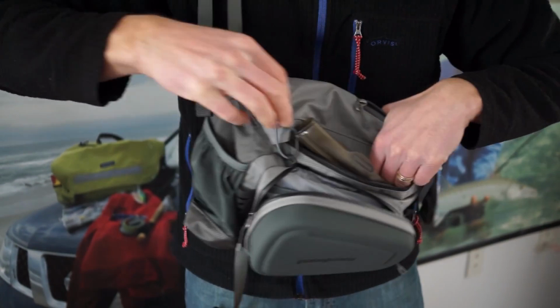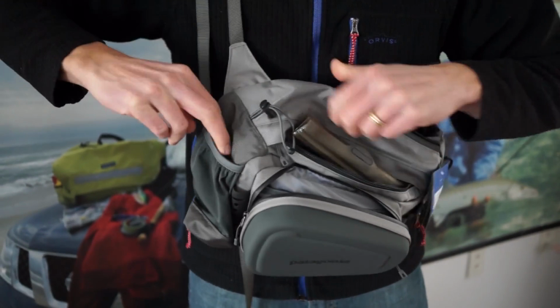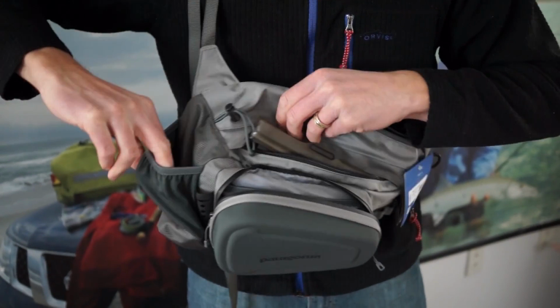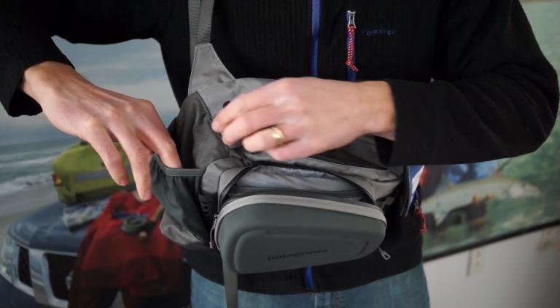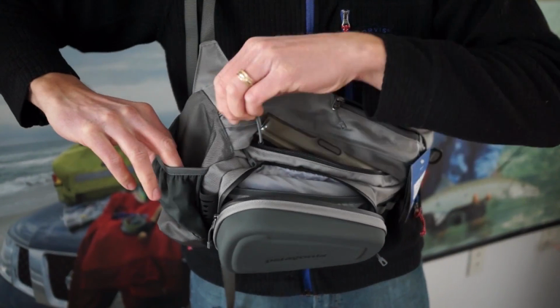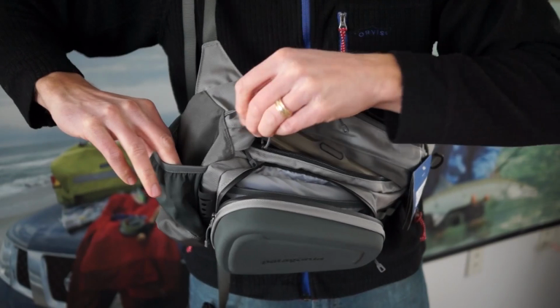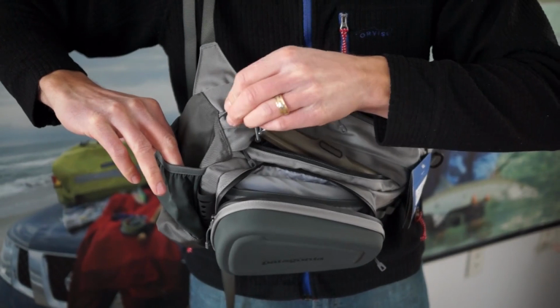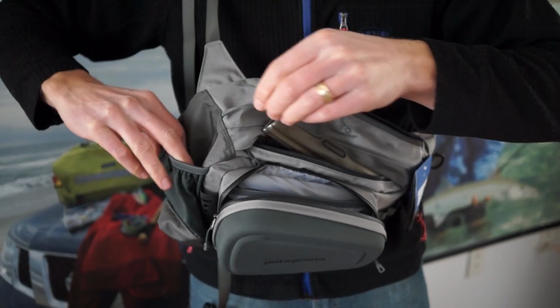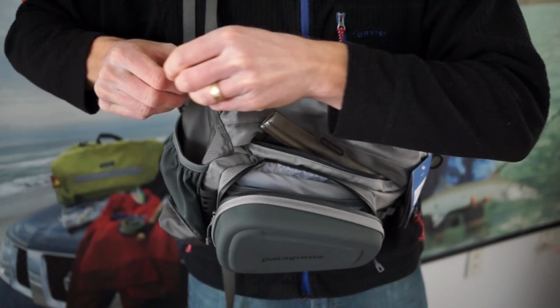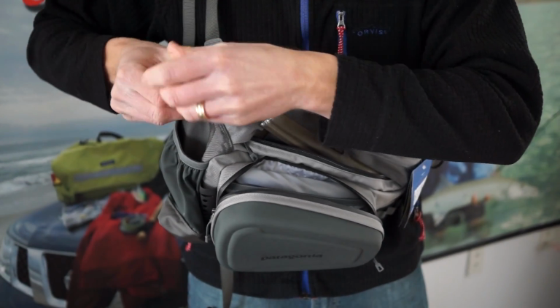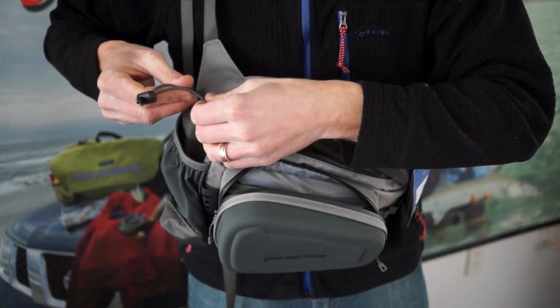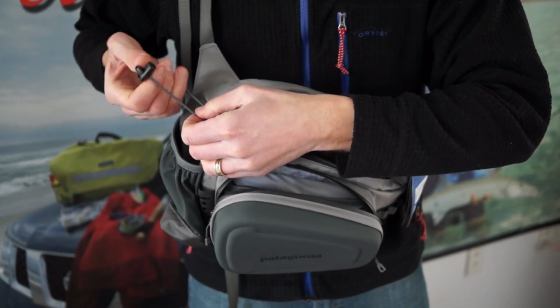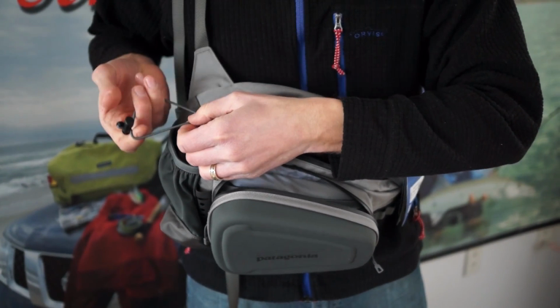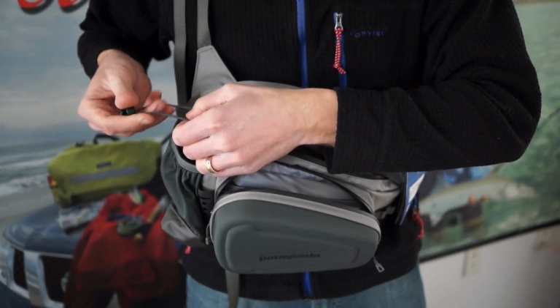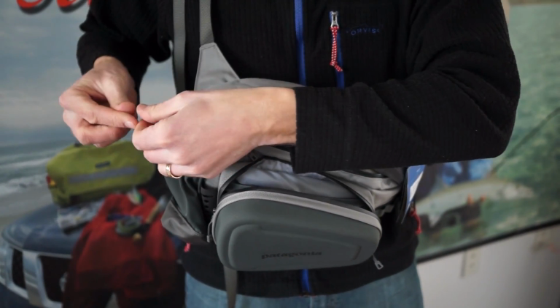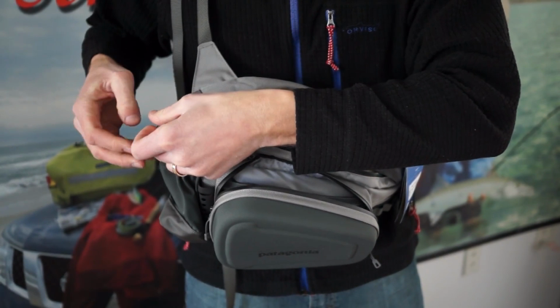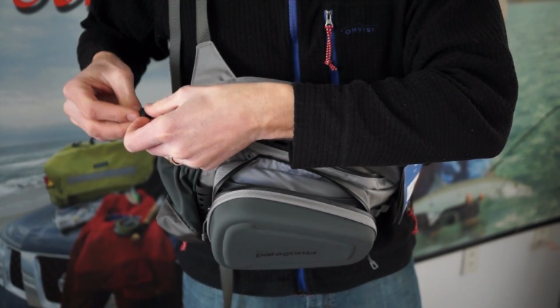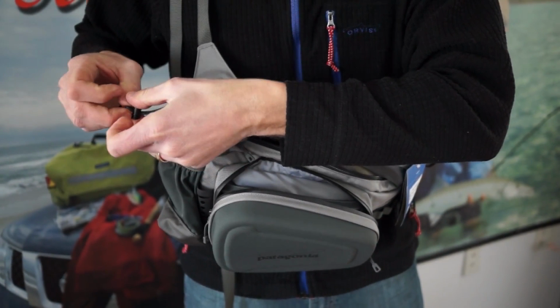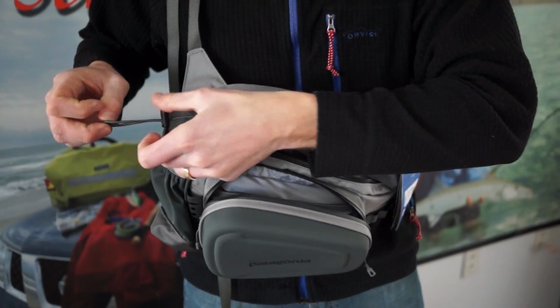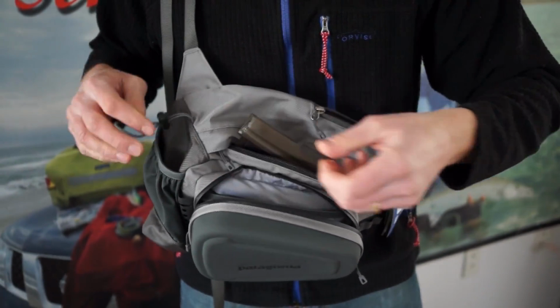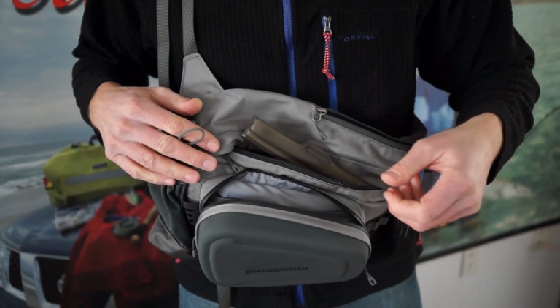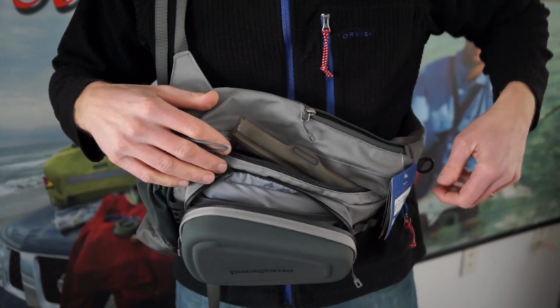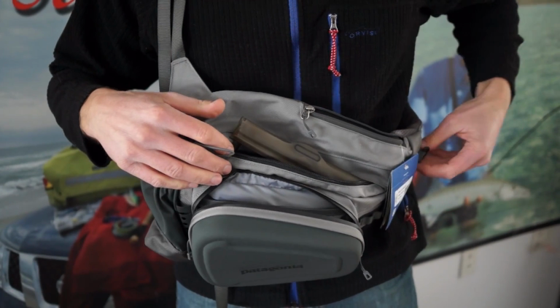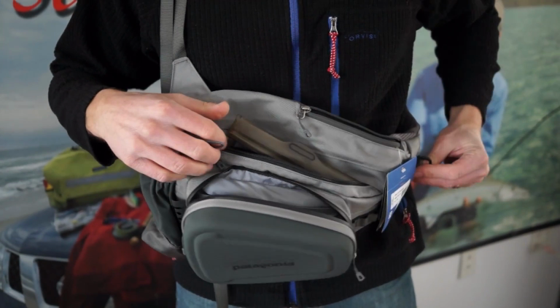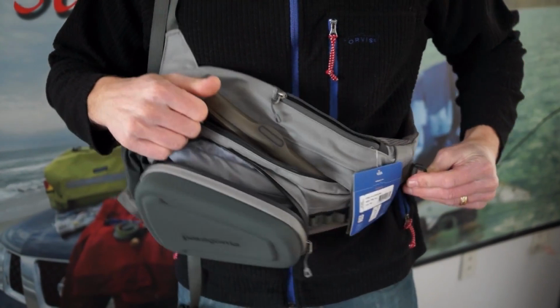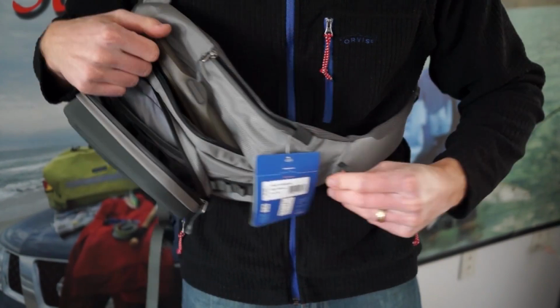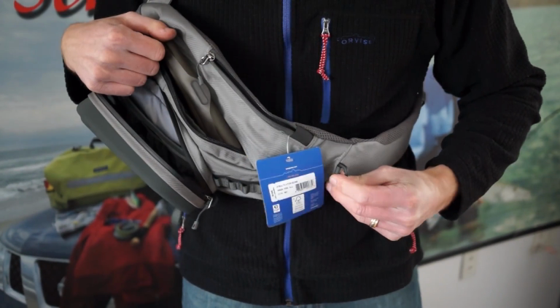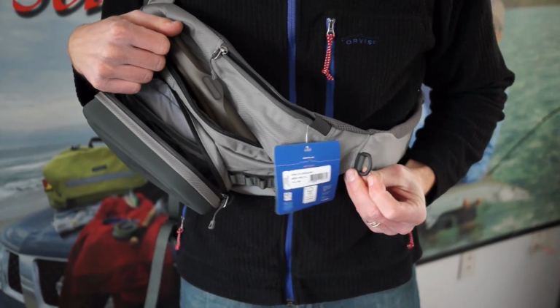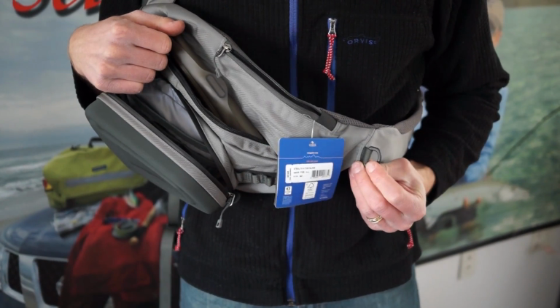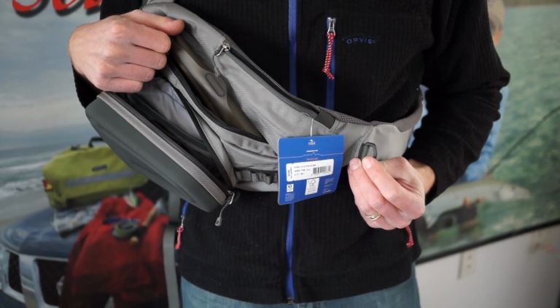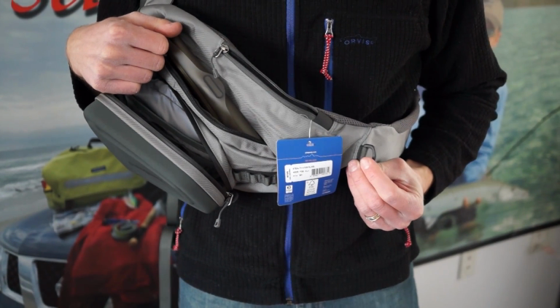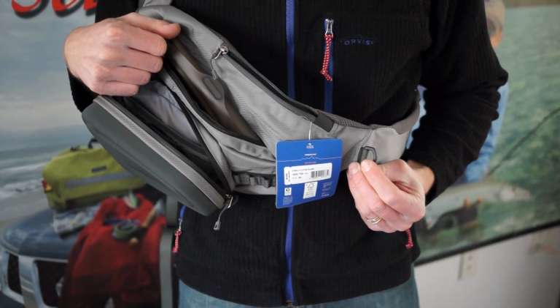Another feature is a water bottle opener along with a D-ring for carrying nets or any other larger accessory.